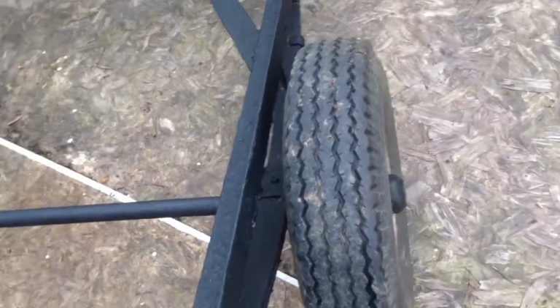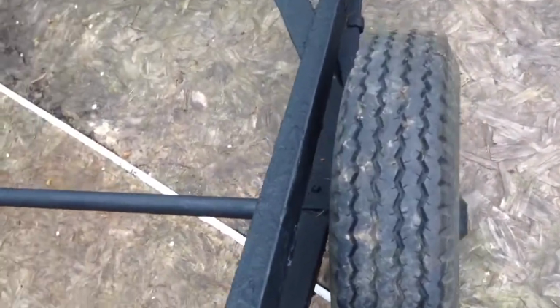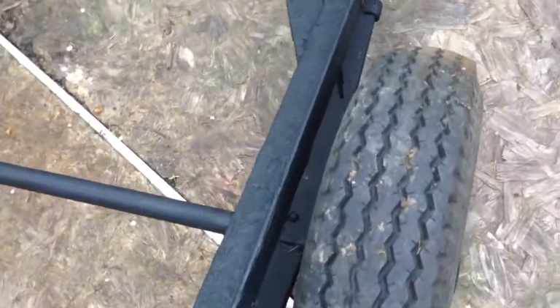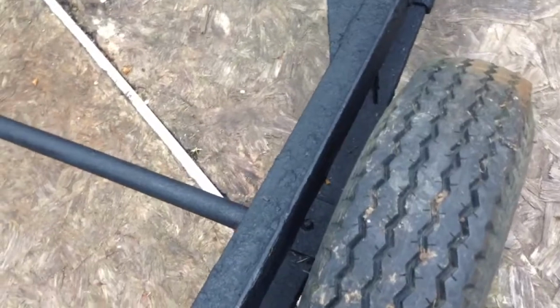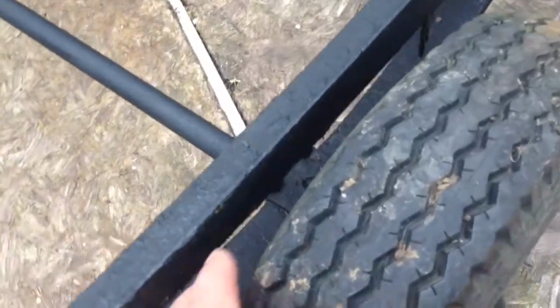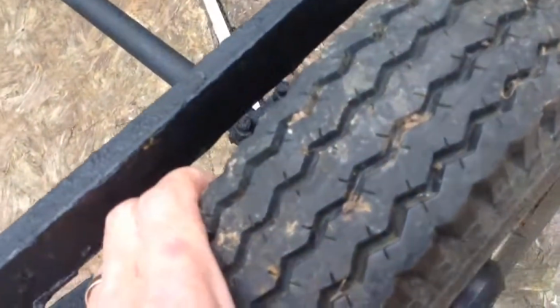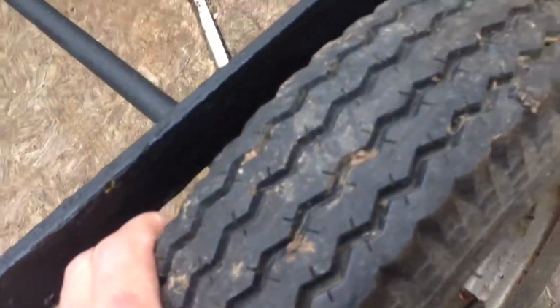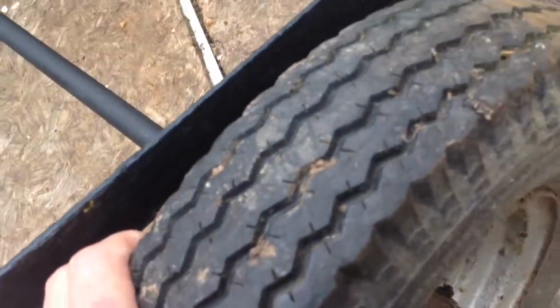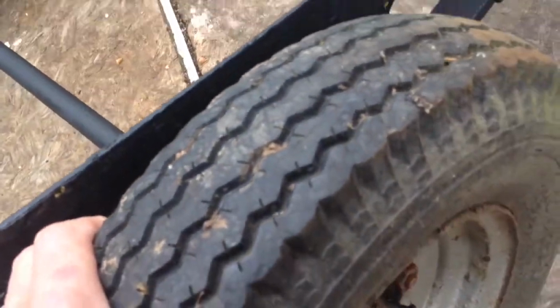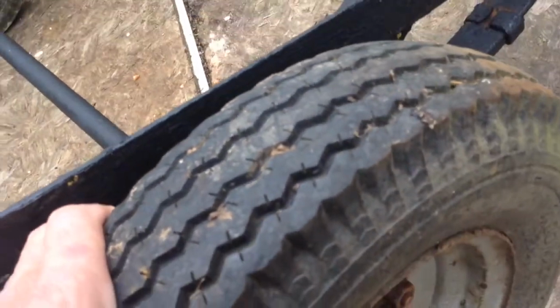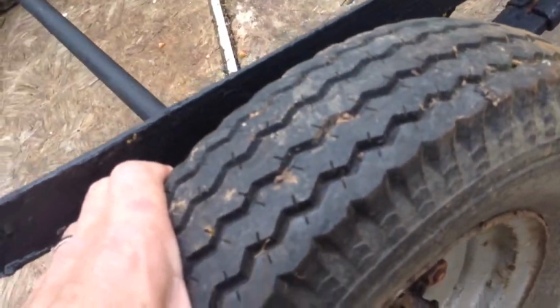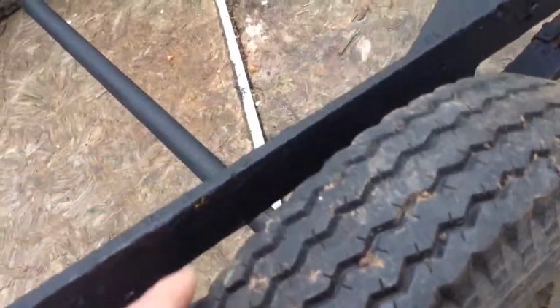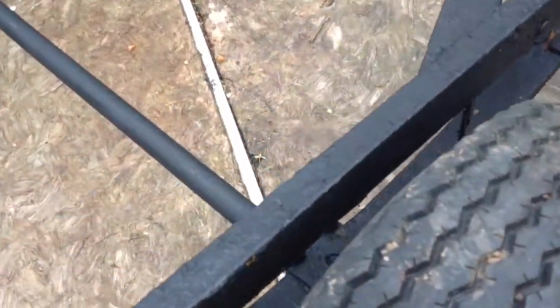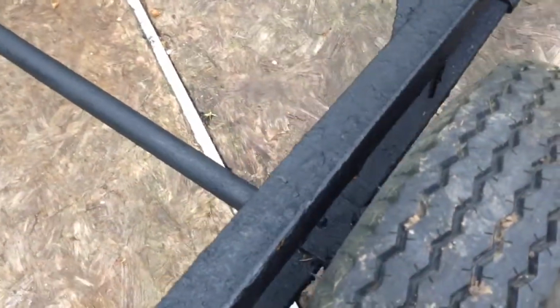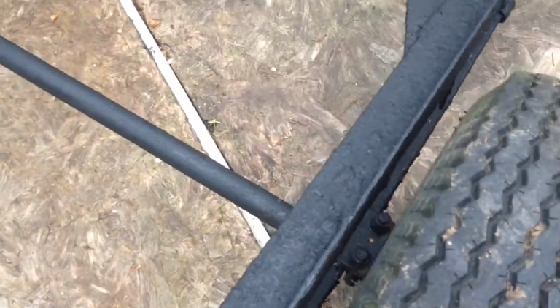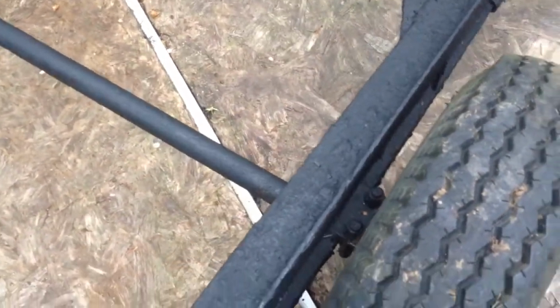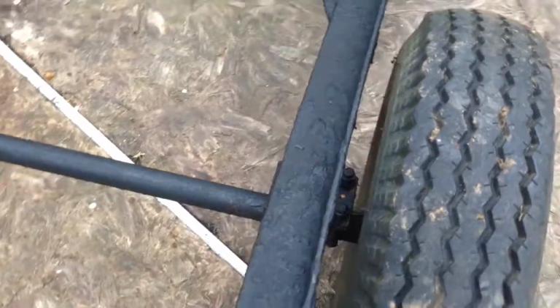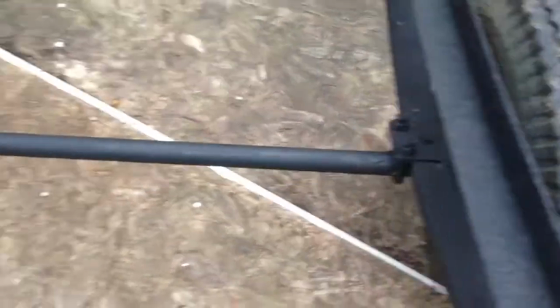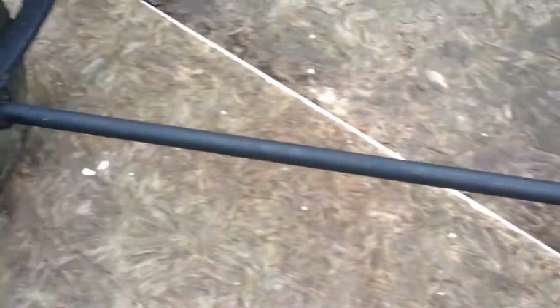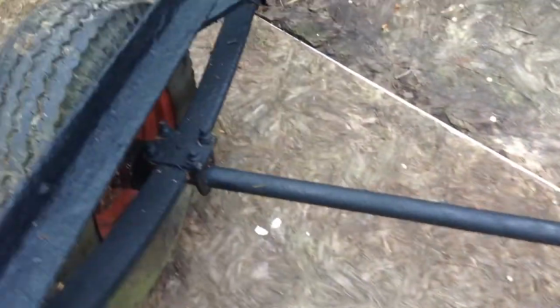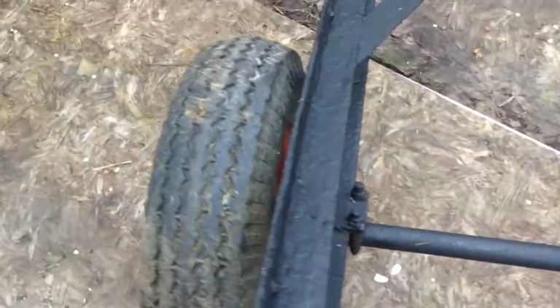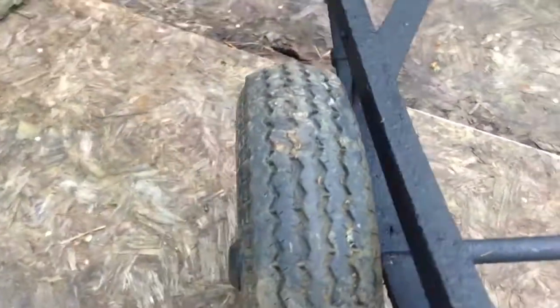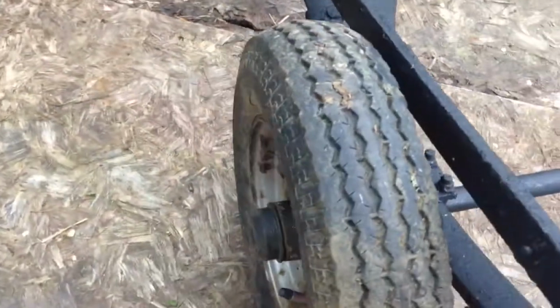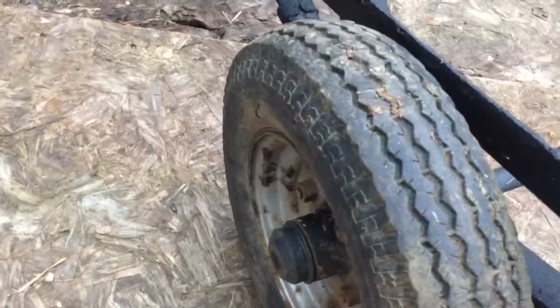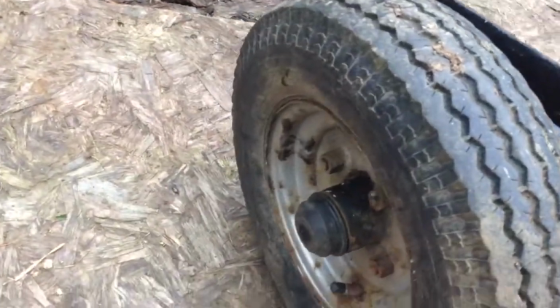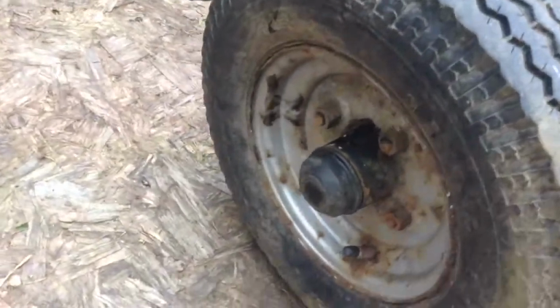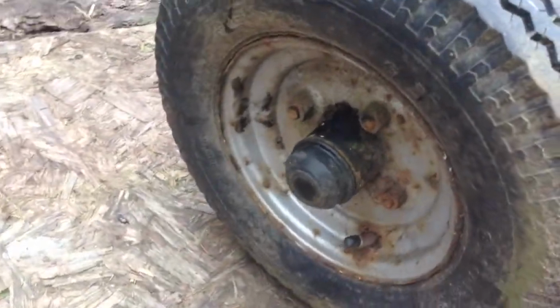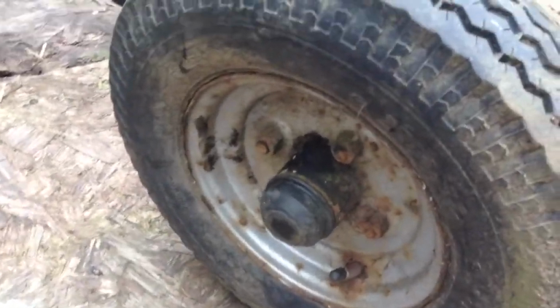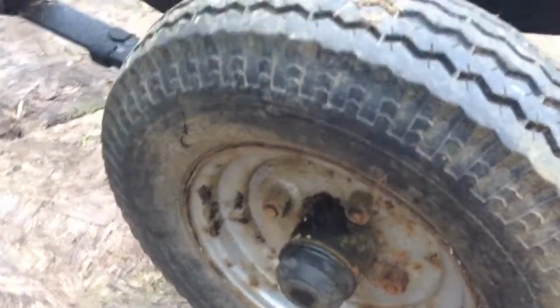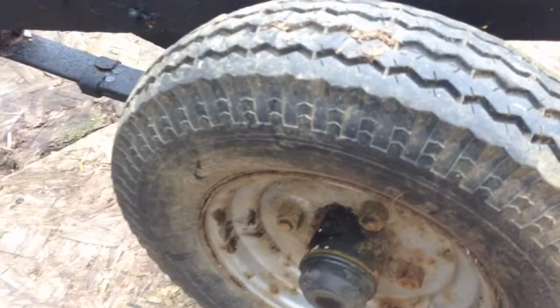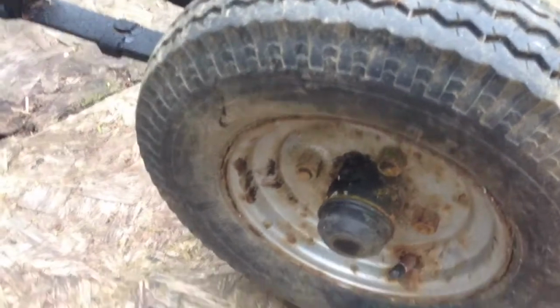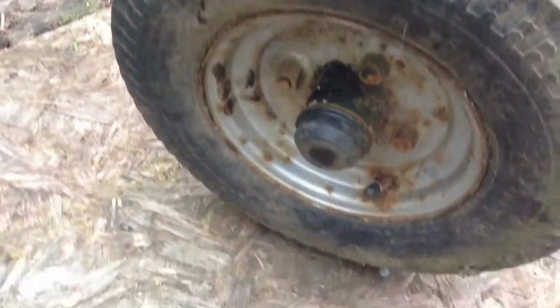That's the condition of the tyres. They're holding air fine, they don't look too perished. I think we've probably got another tyre somewhere.